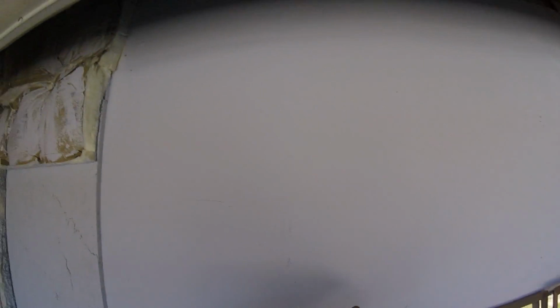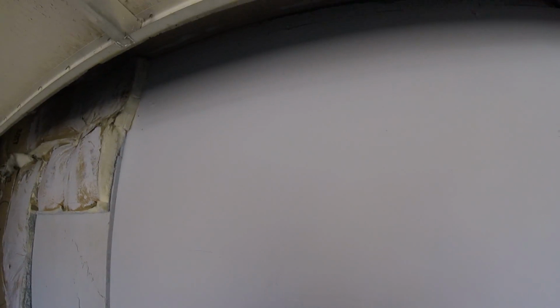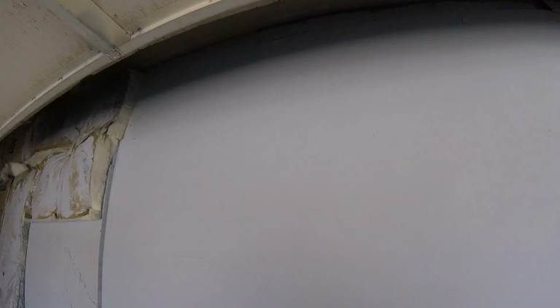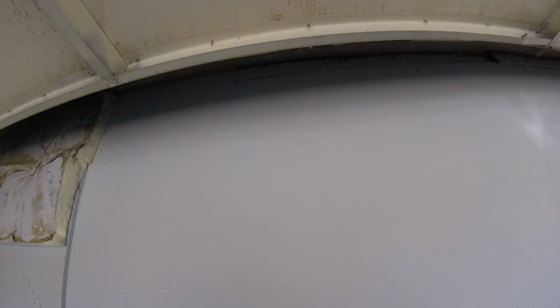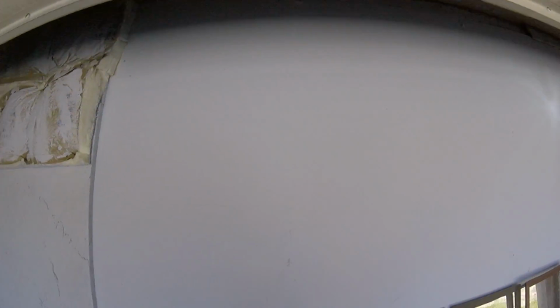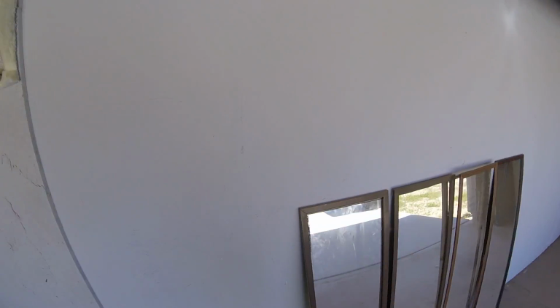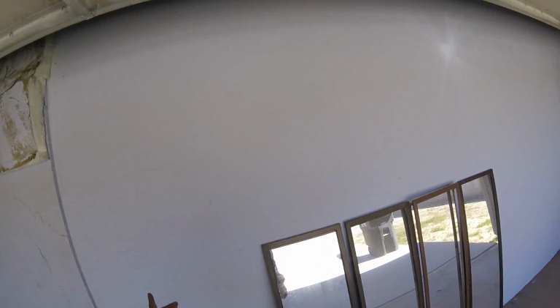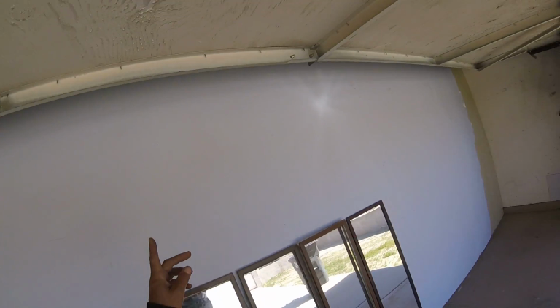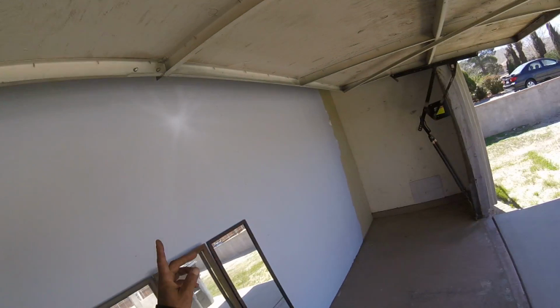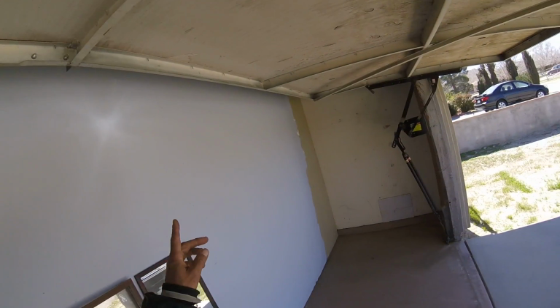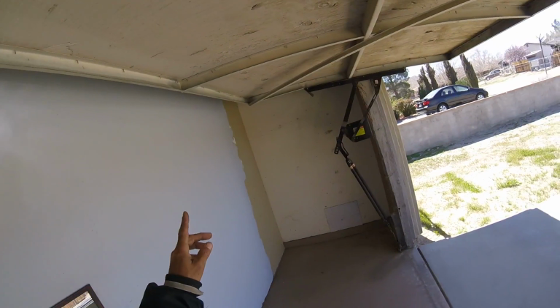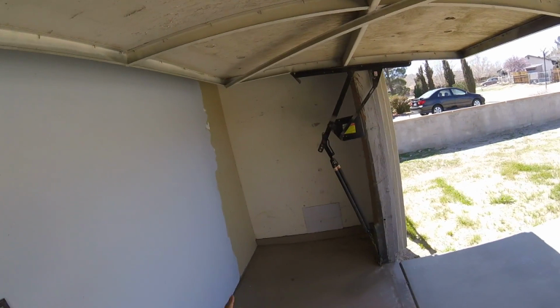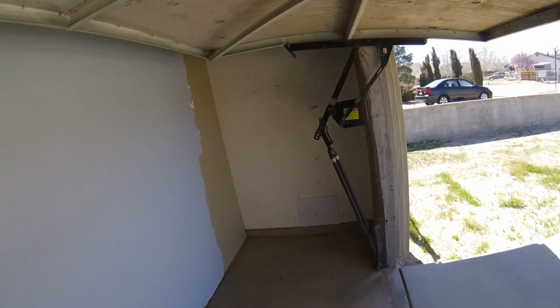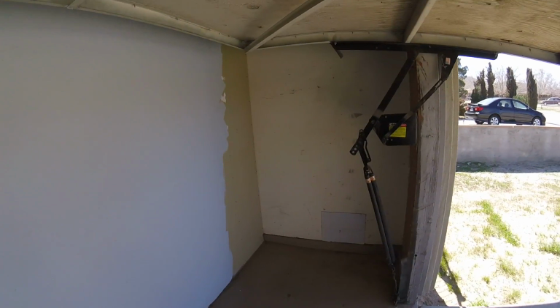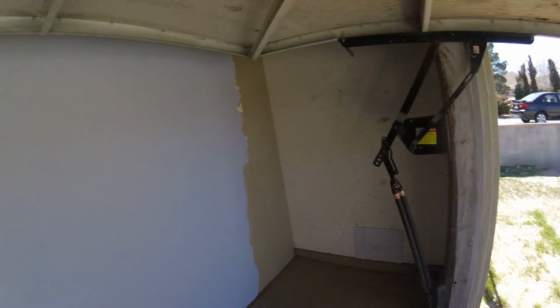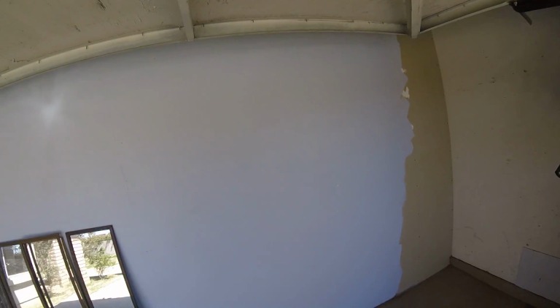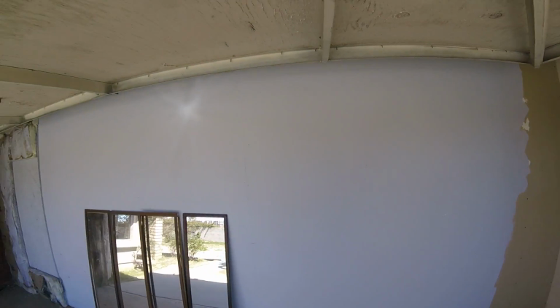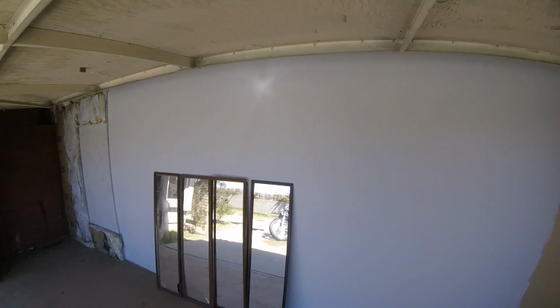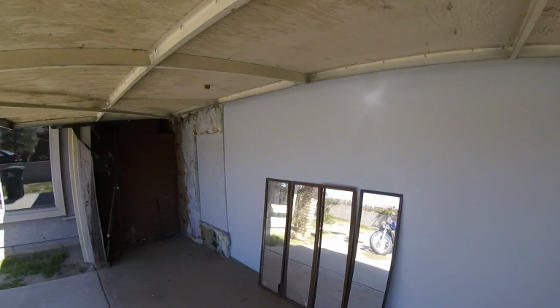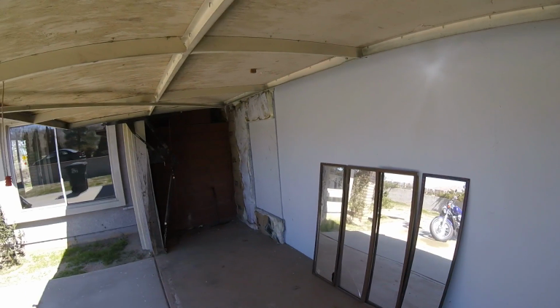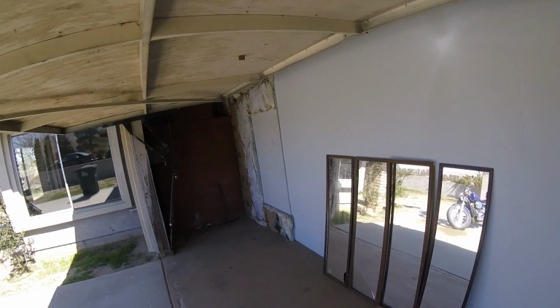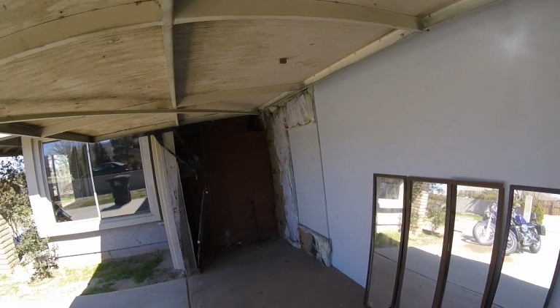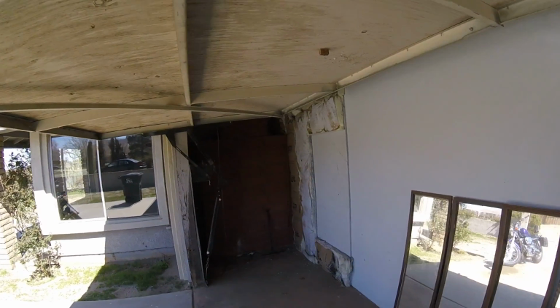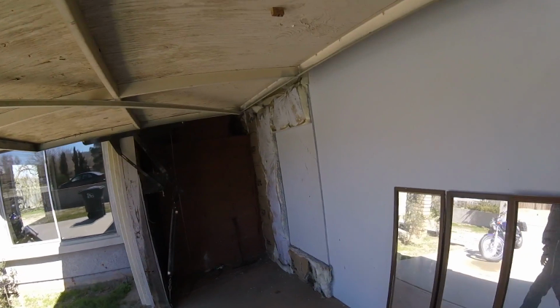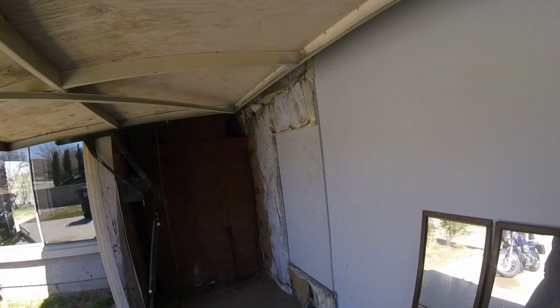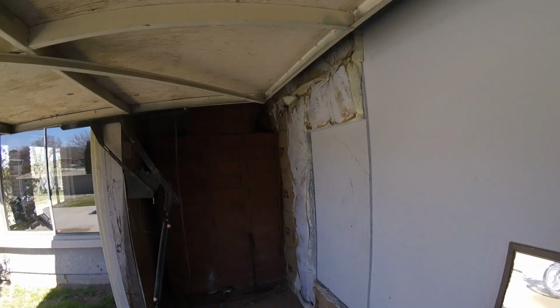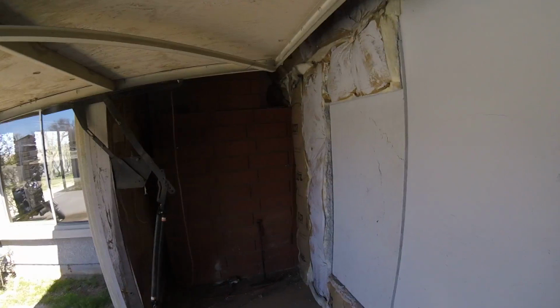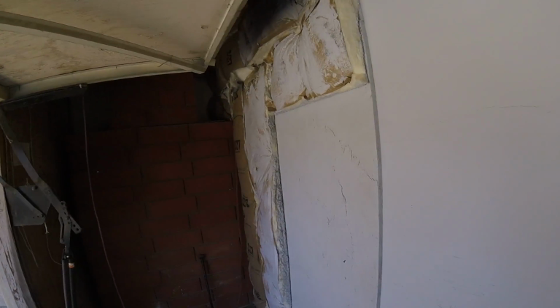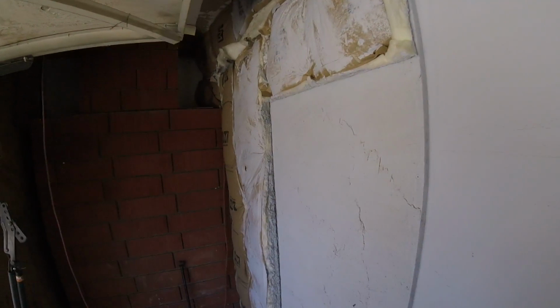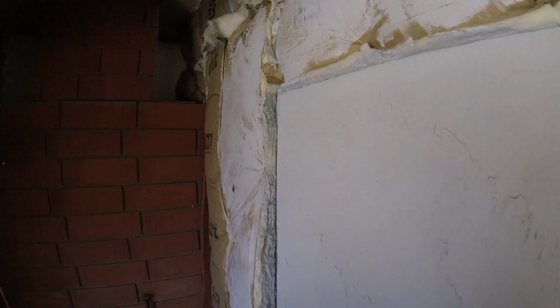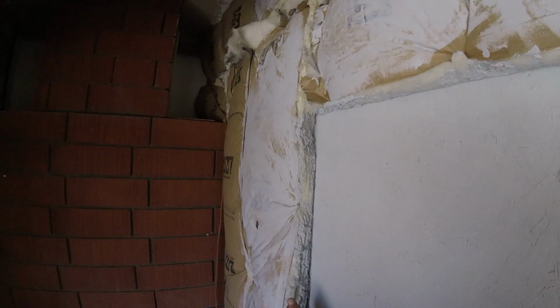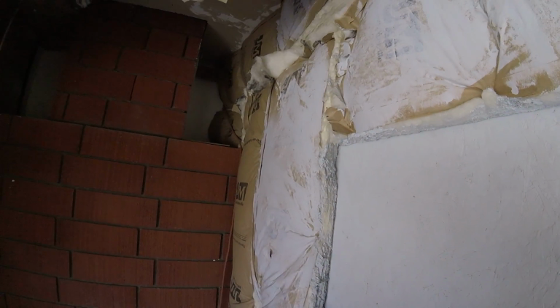This is the bonus room that can be cut open to make it fit for a car if you want to use it as a garage again. Right here is where the laundry room is.